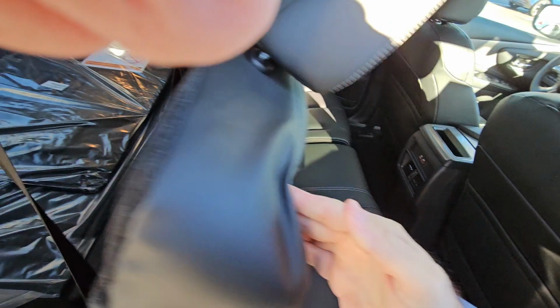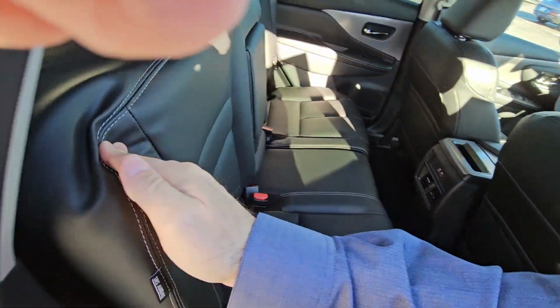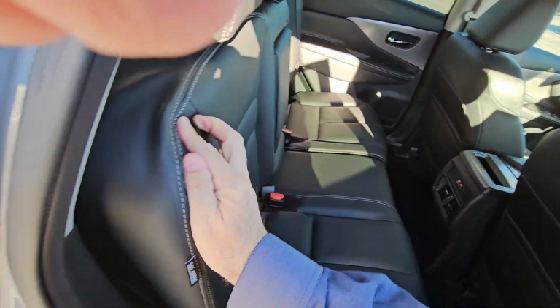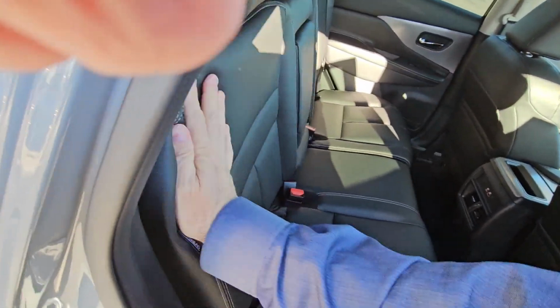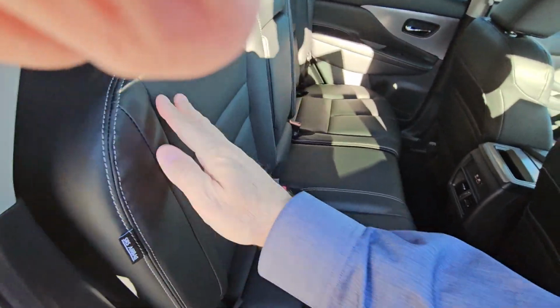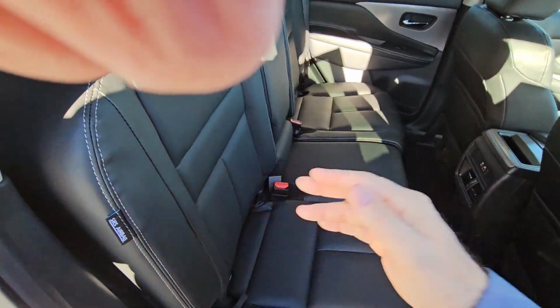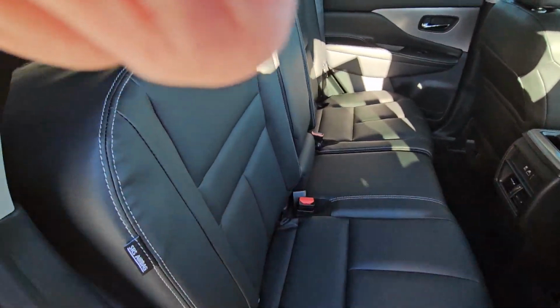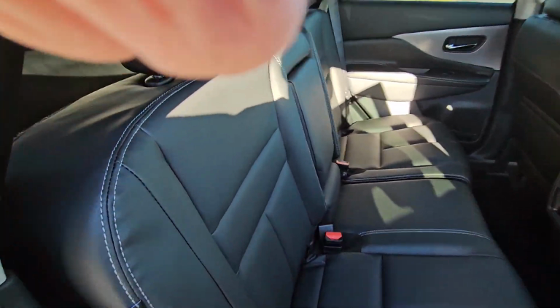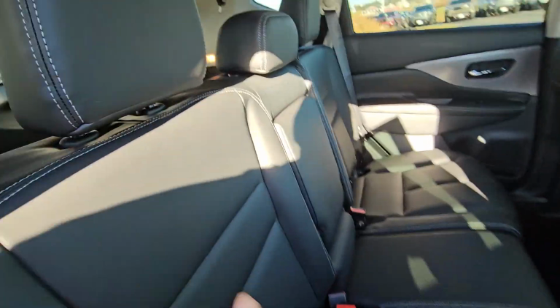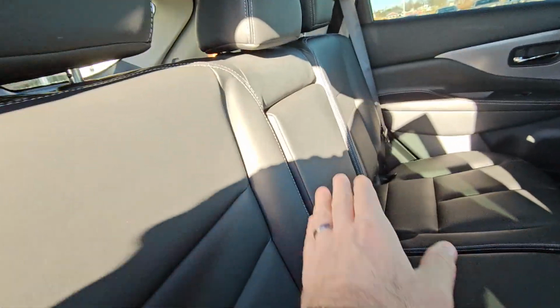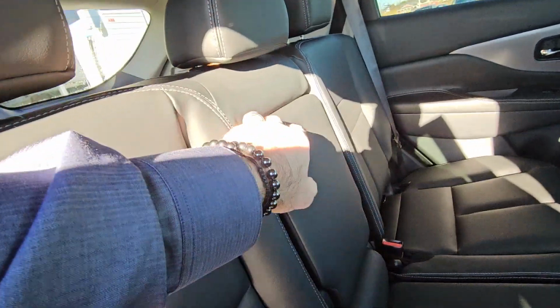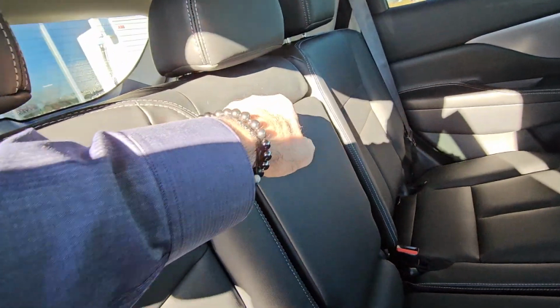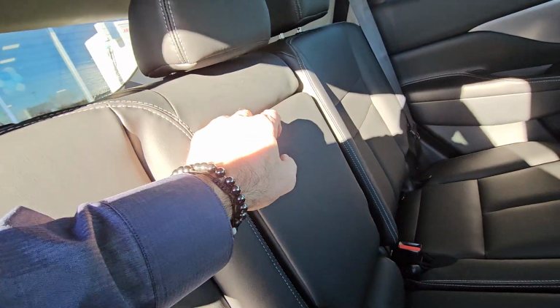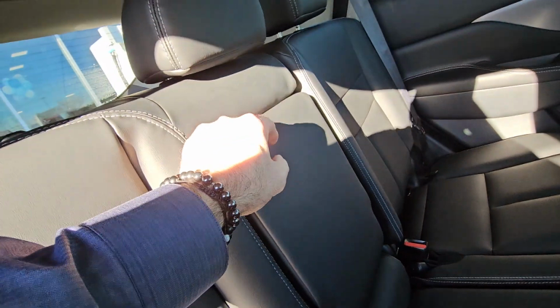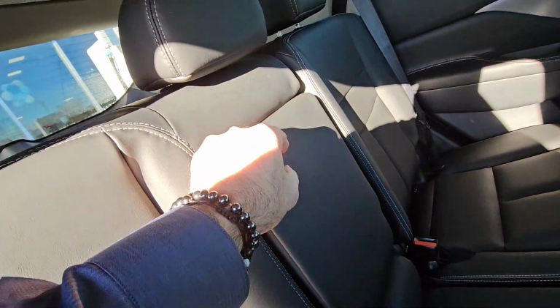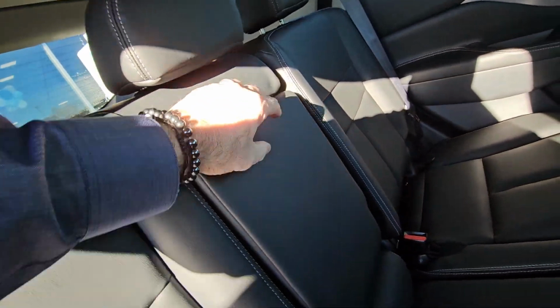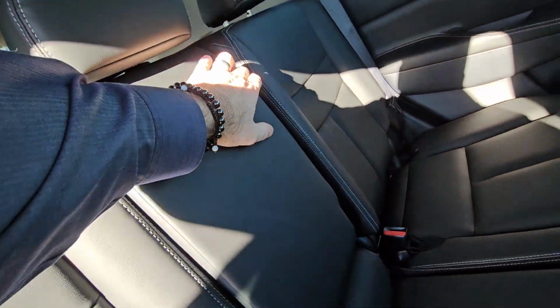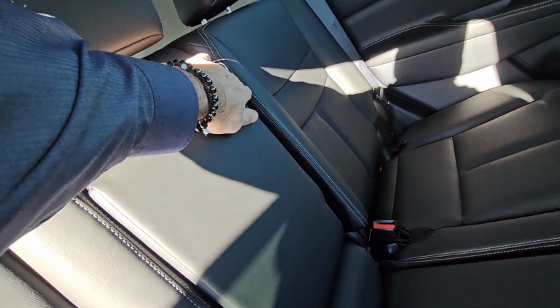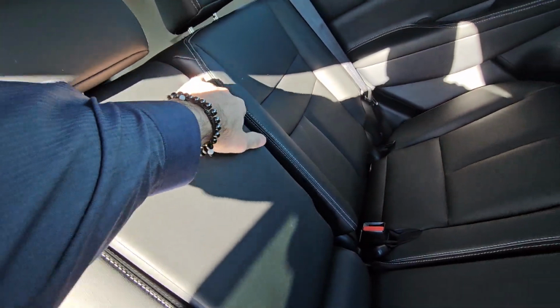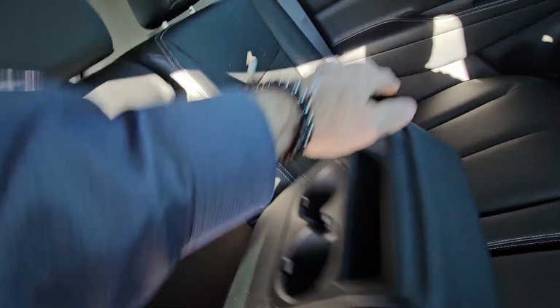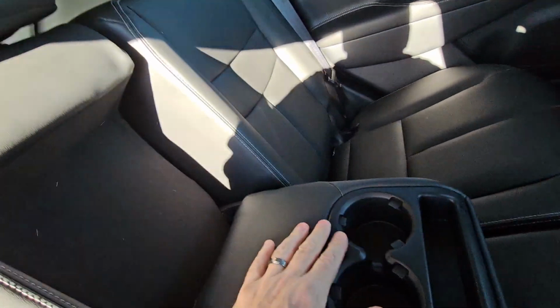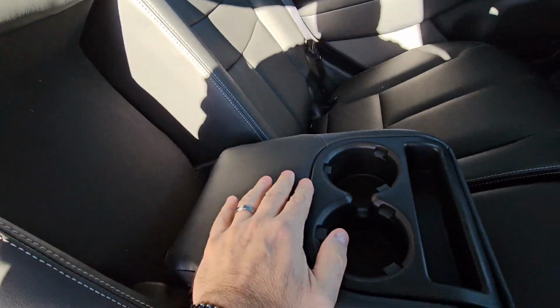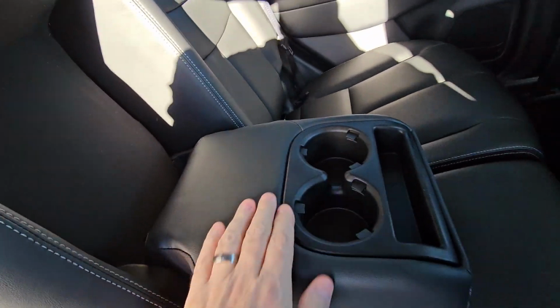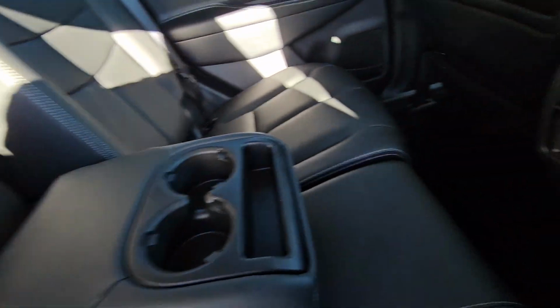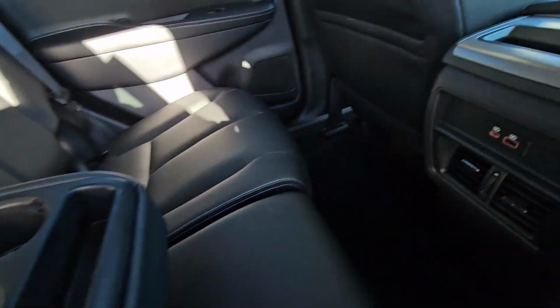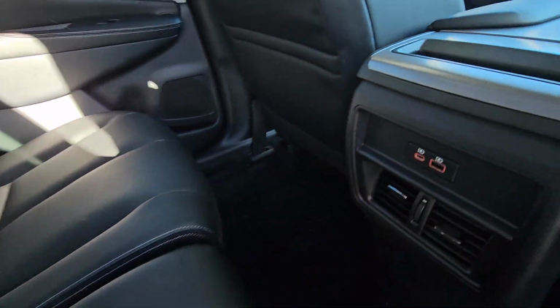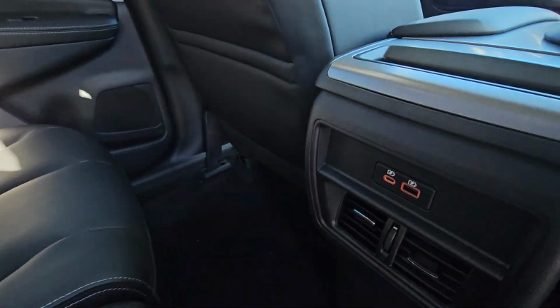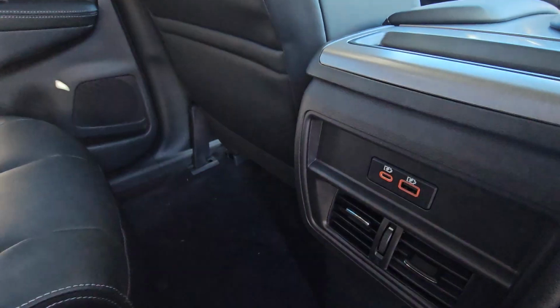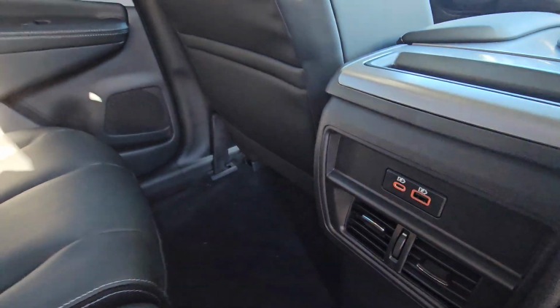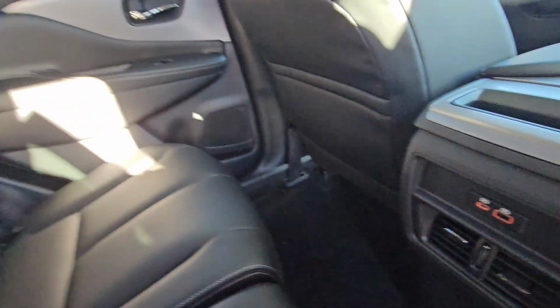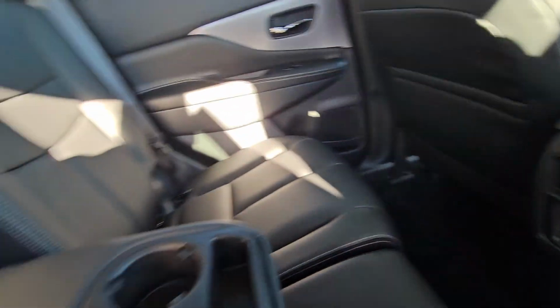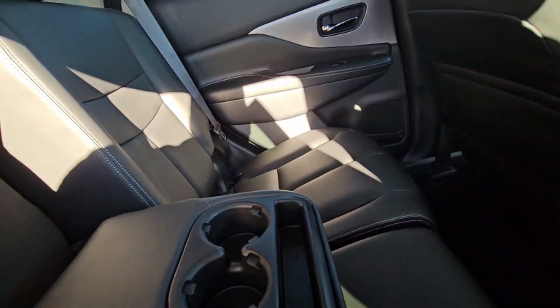Pop that seat back up nice. The drop-down center gives you a couple of extra cup holders right there and charging ports for your passengers.